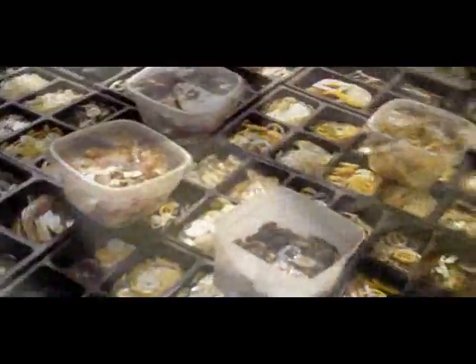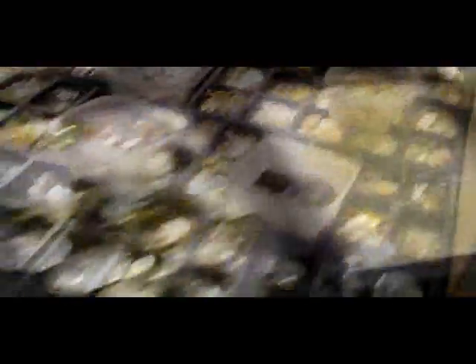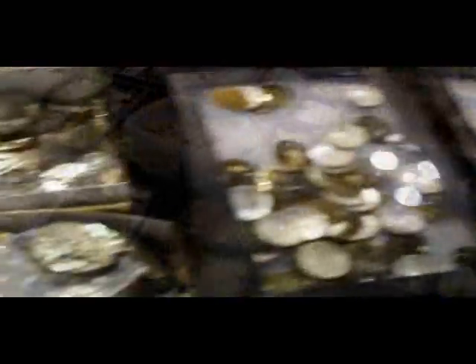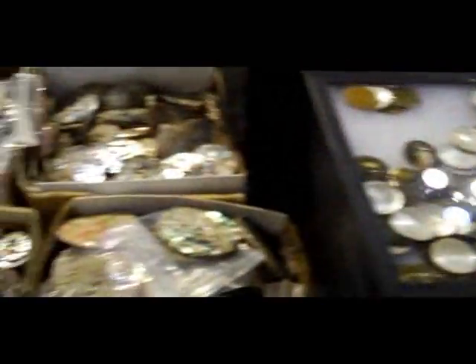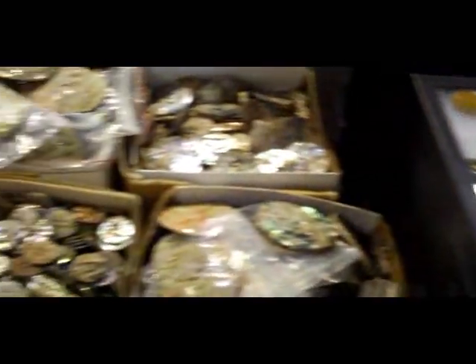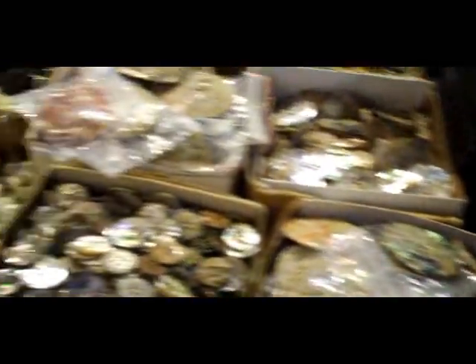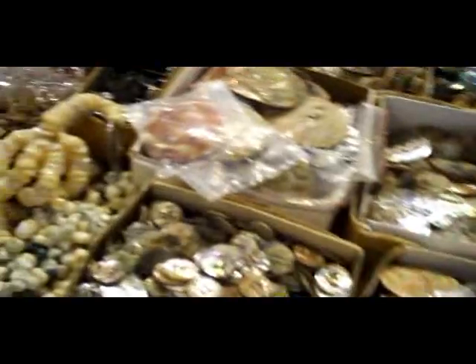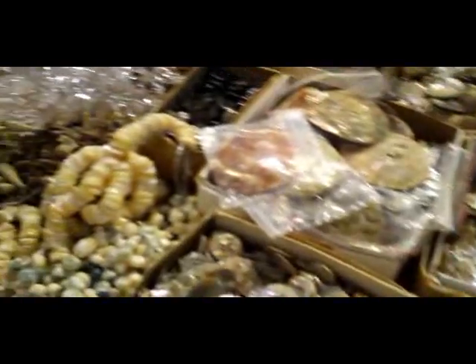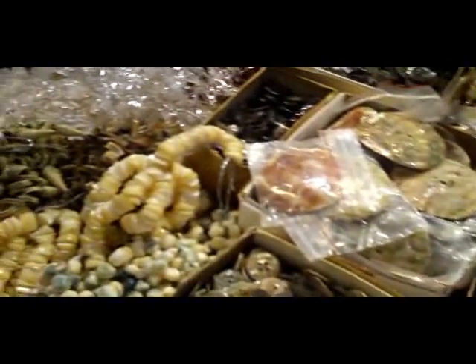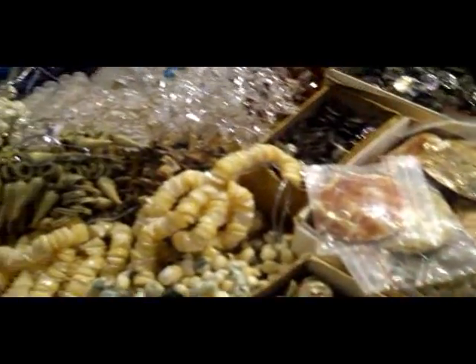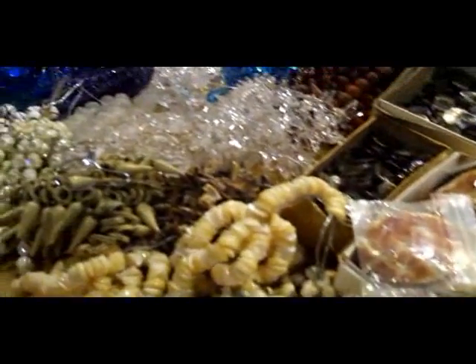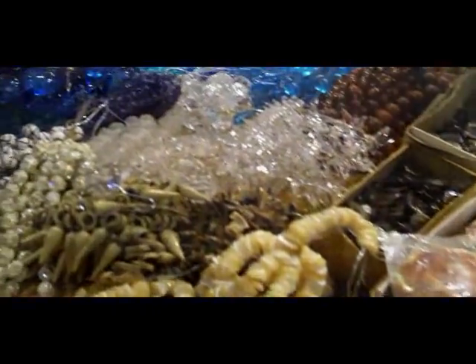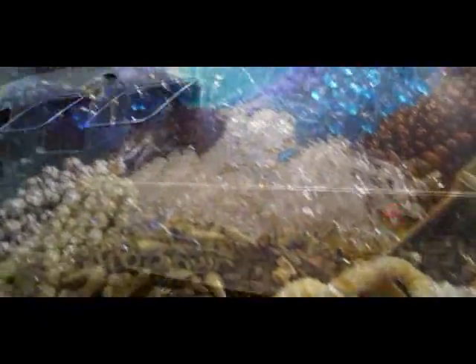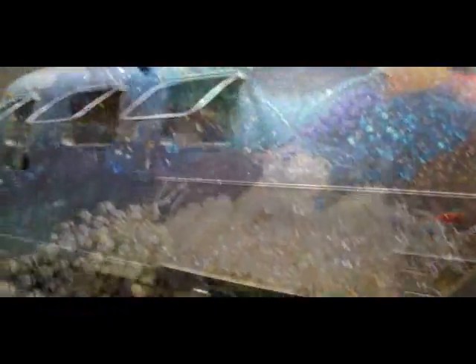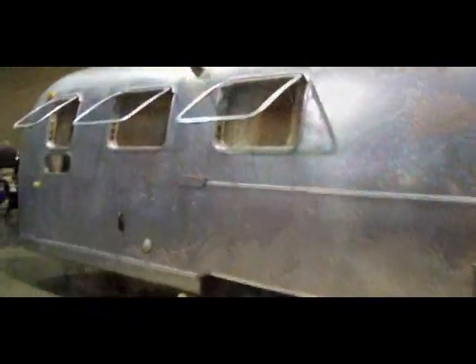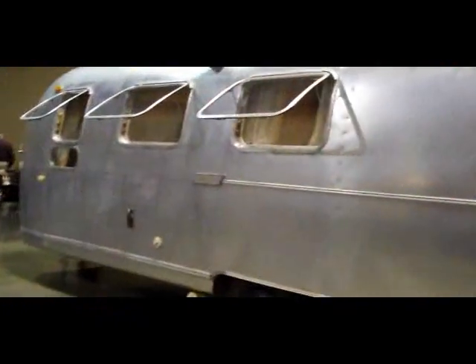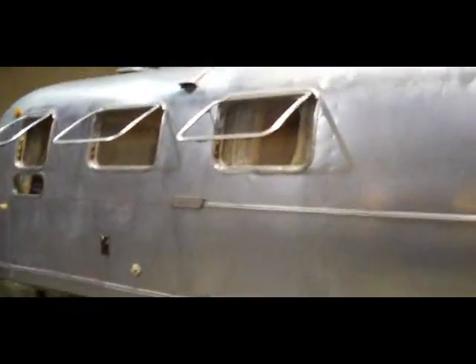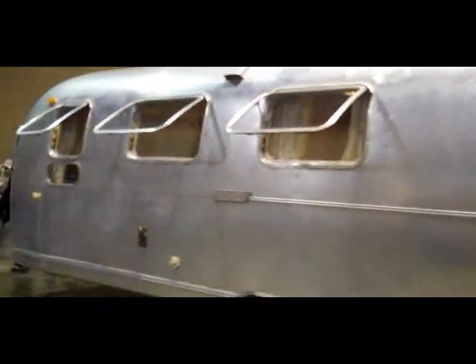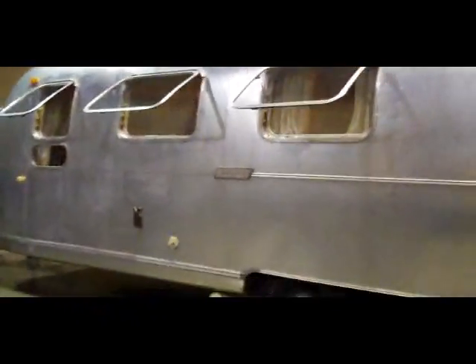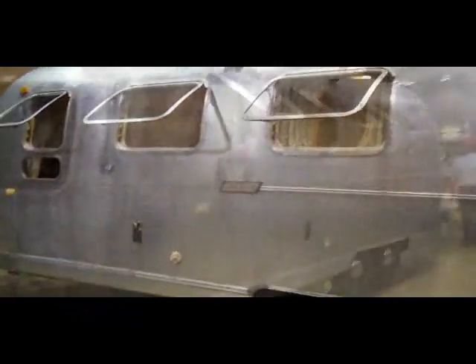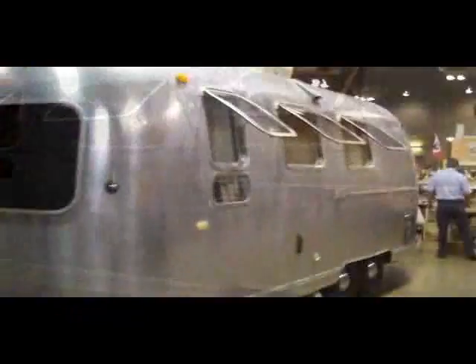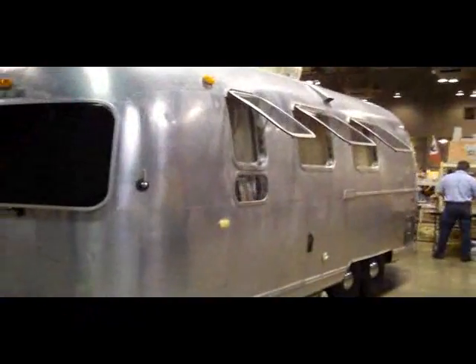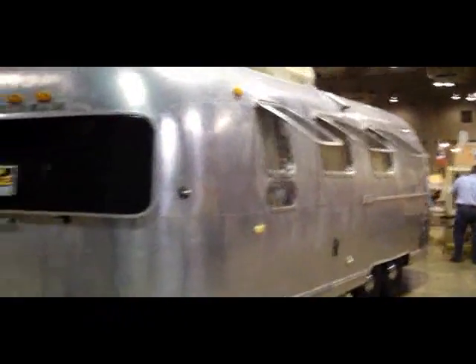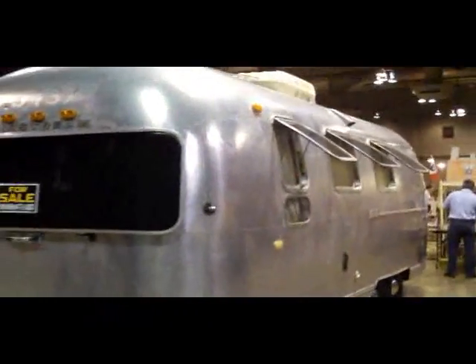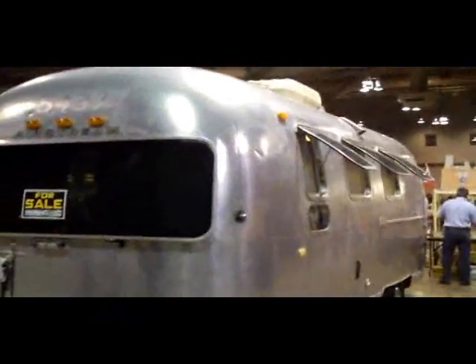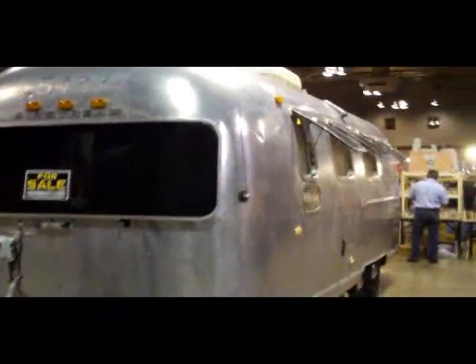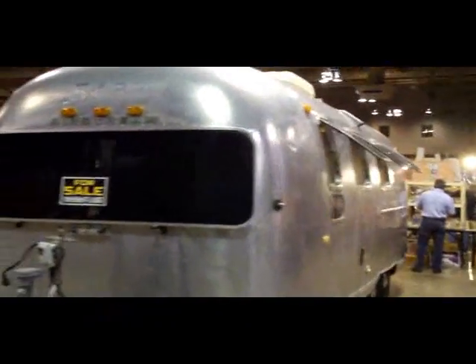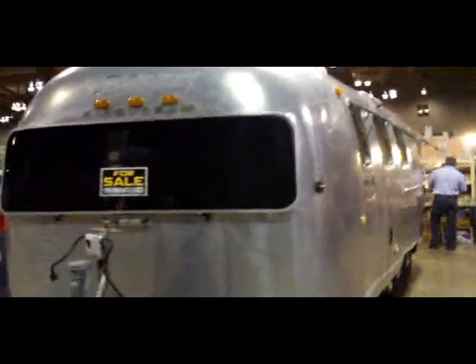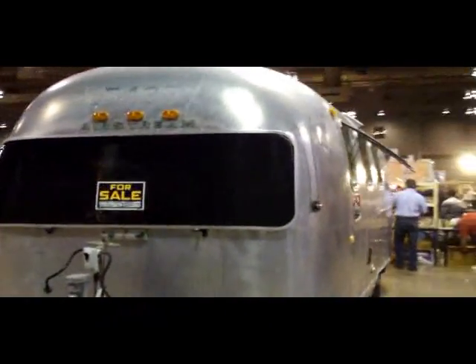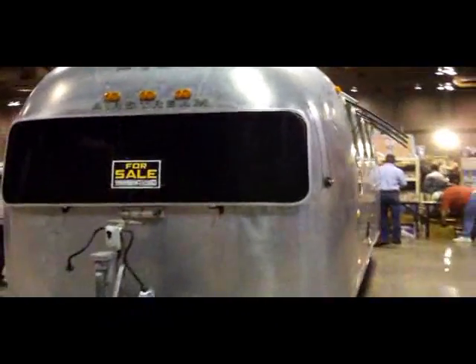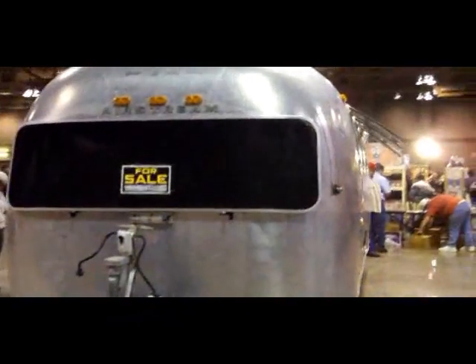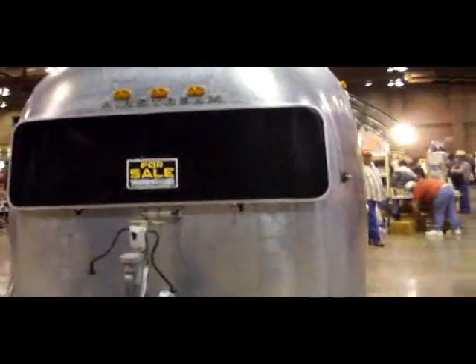Look at all these different styles. This is actually just beads — first time seeing this.